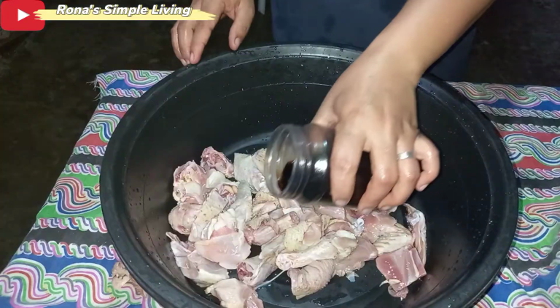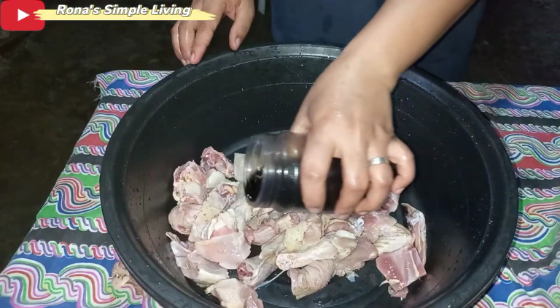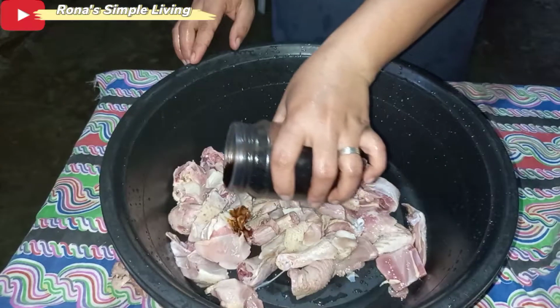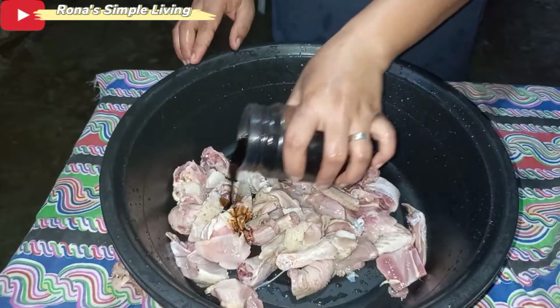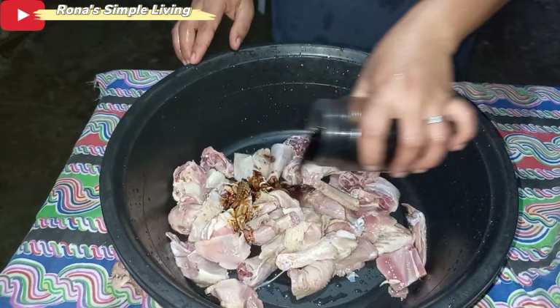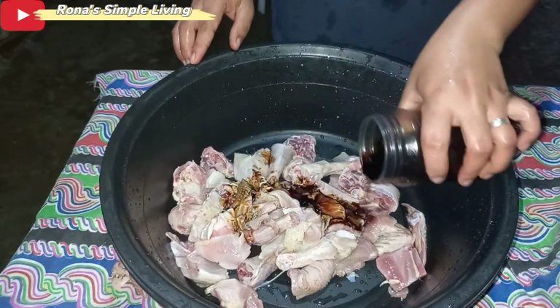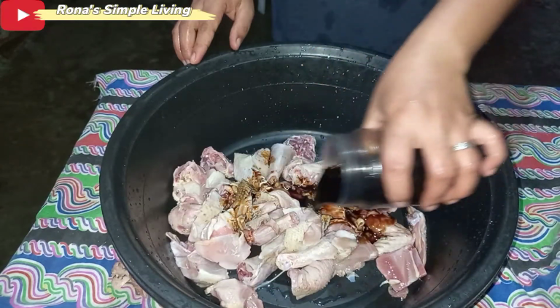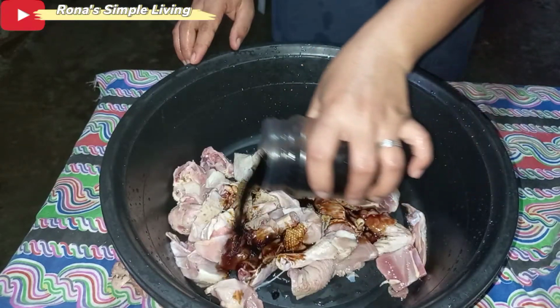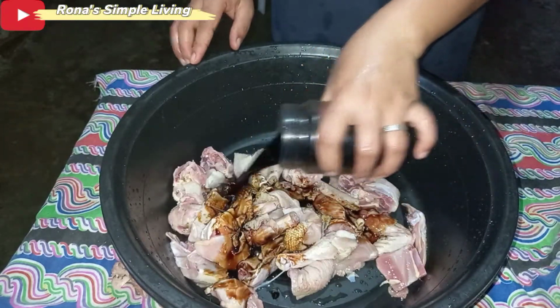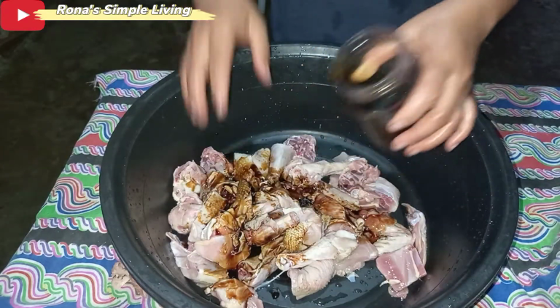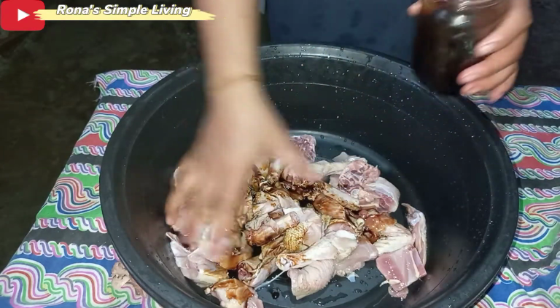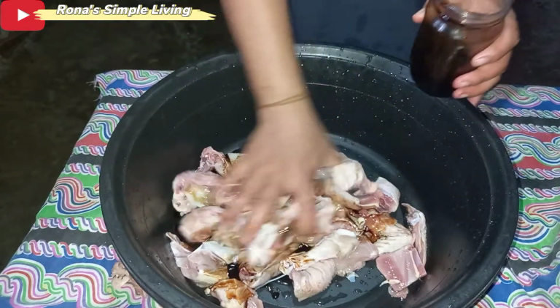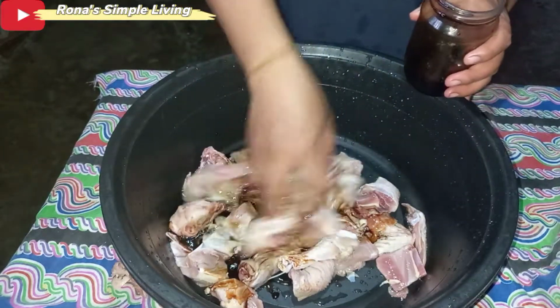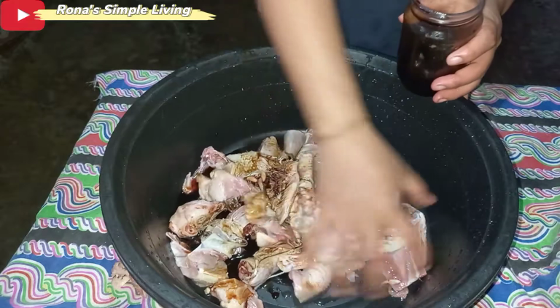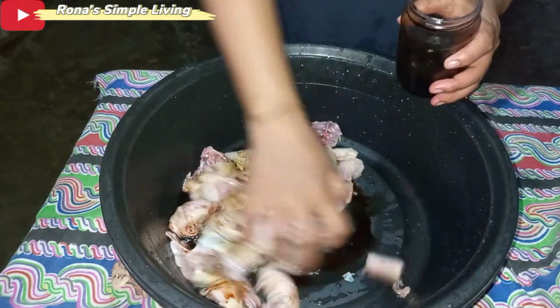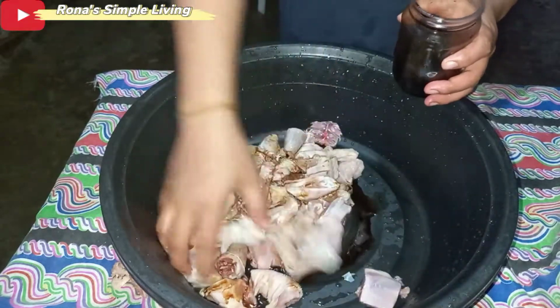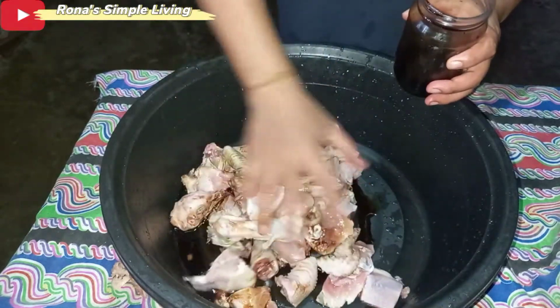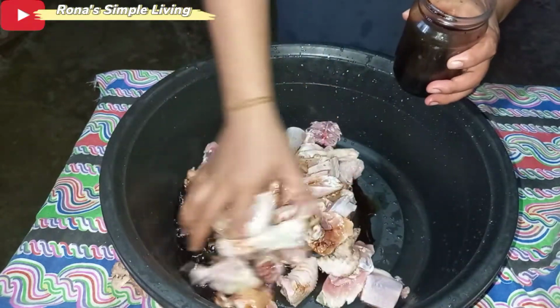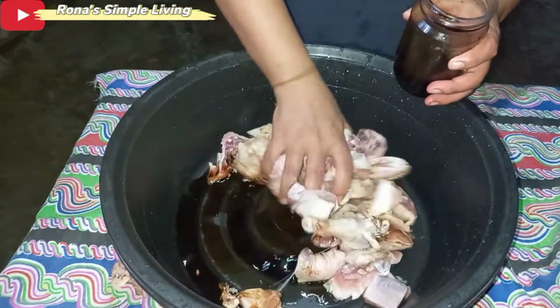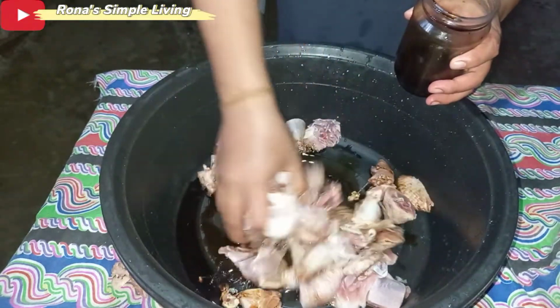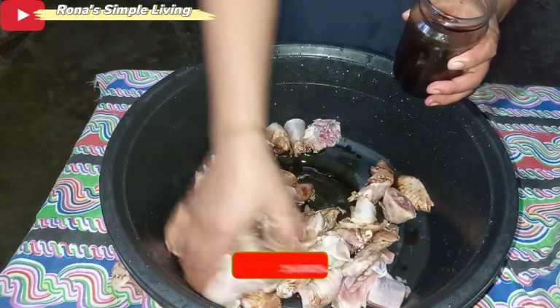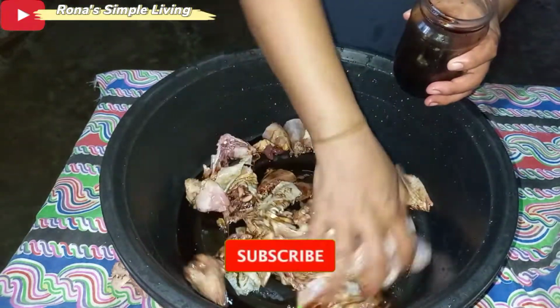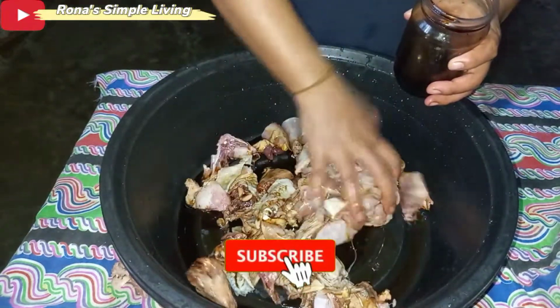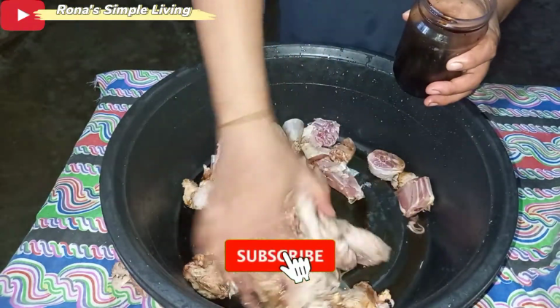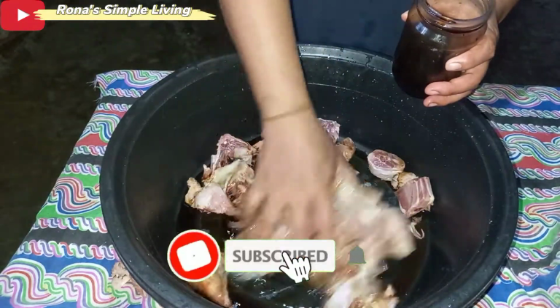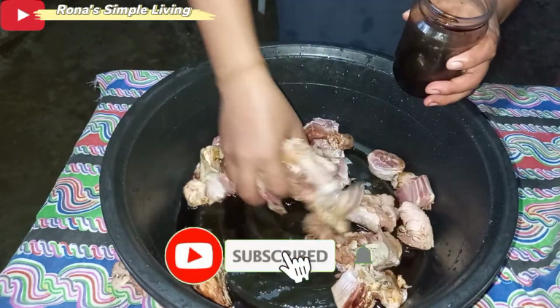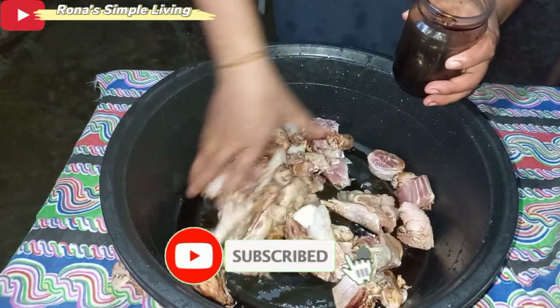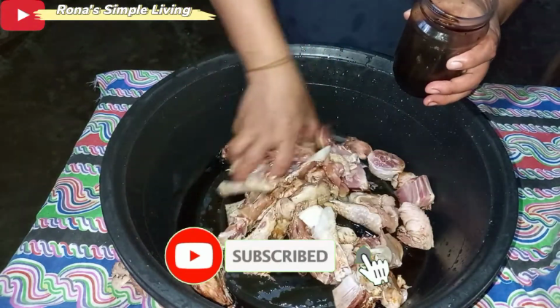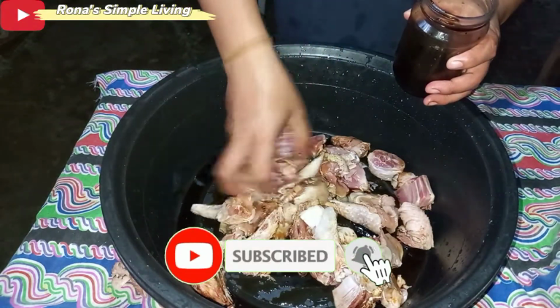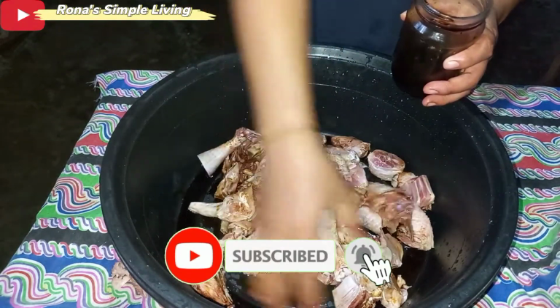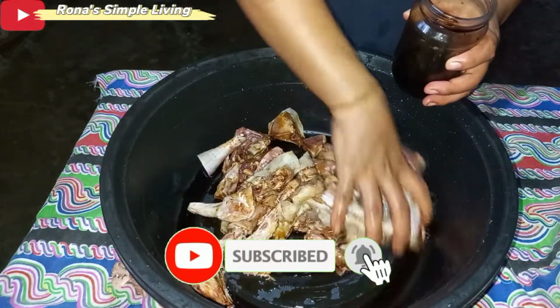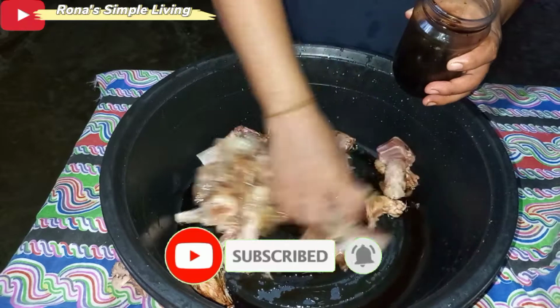Let me voice-over this. So I added soy sauce, then vinegar and pepper for the marinade.